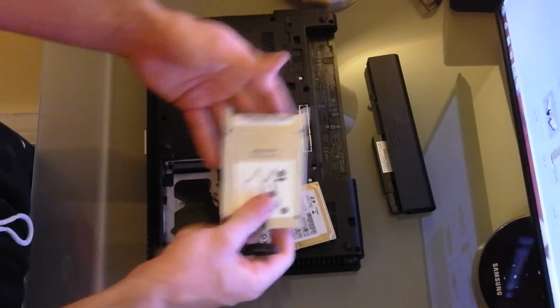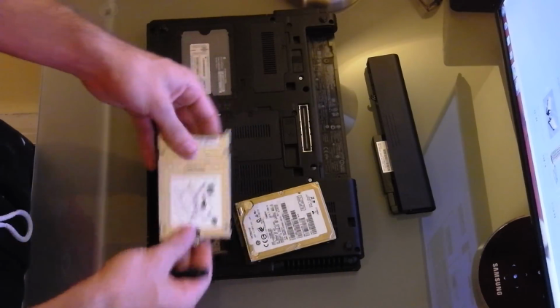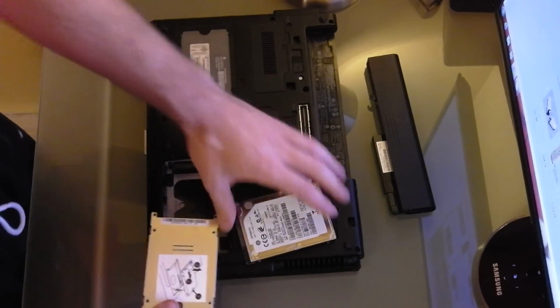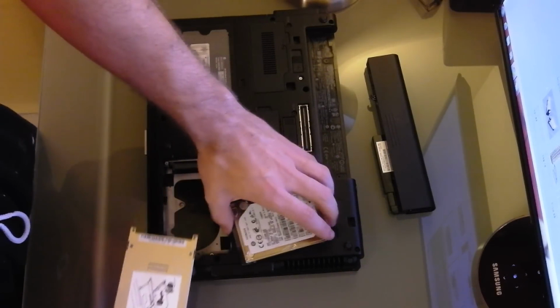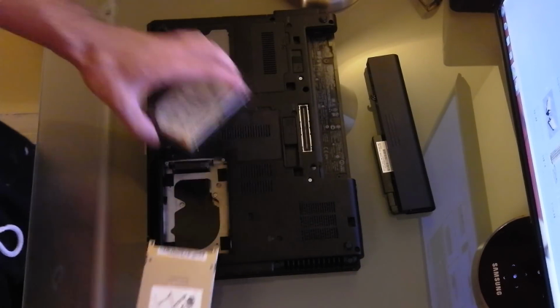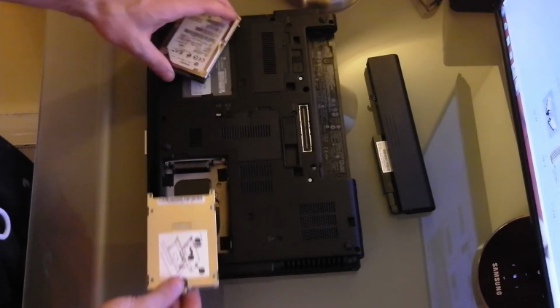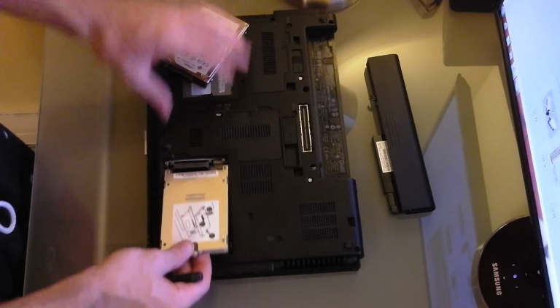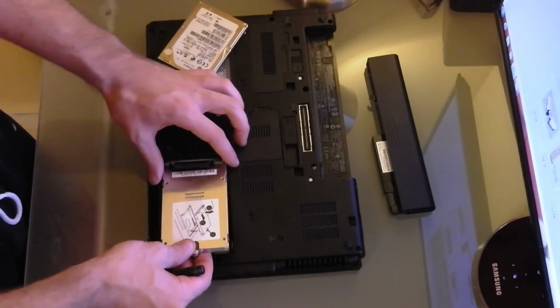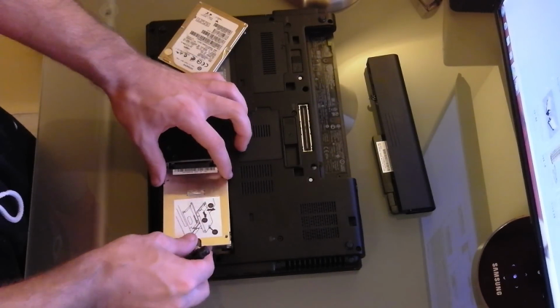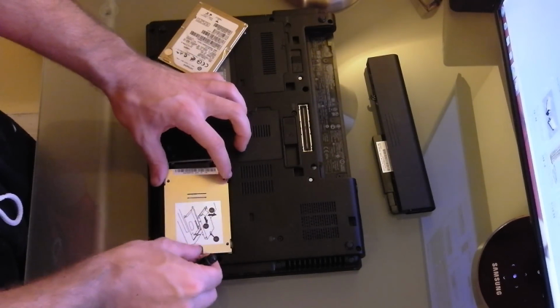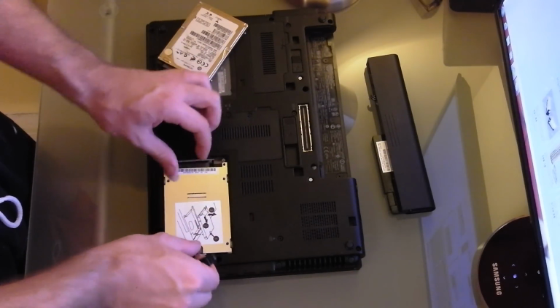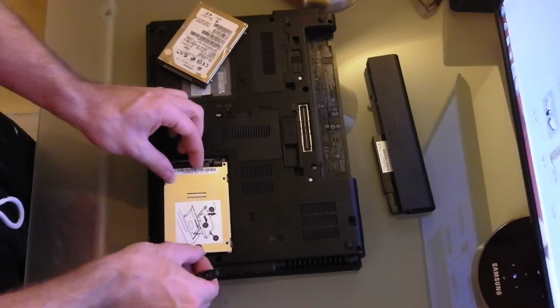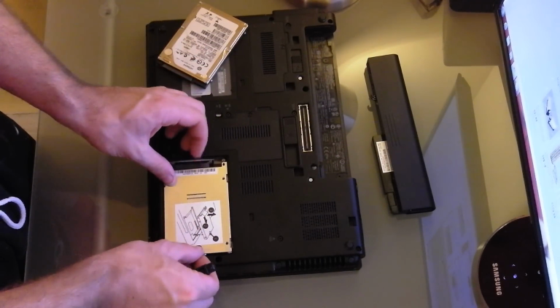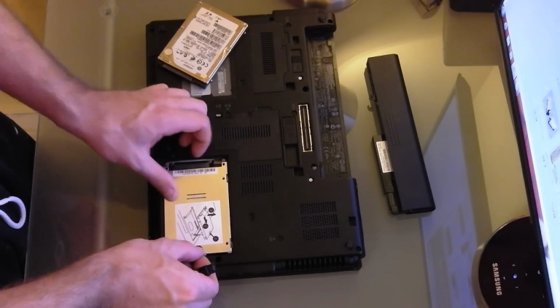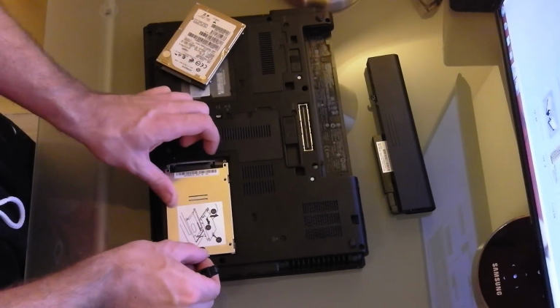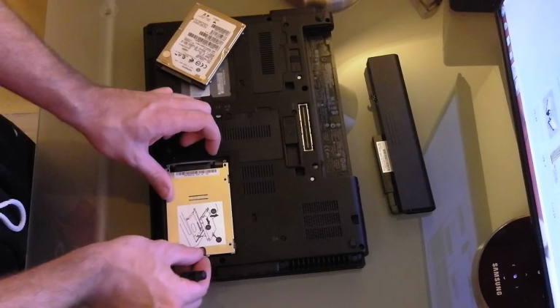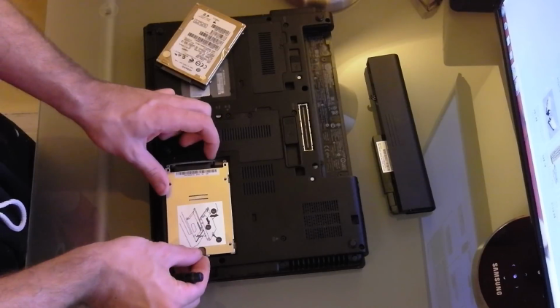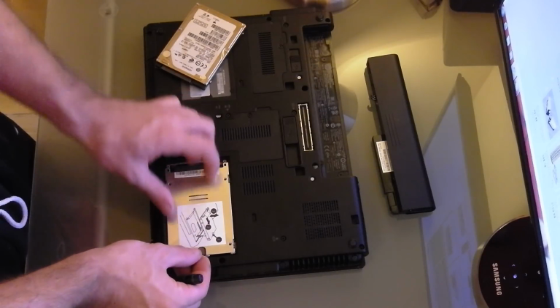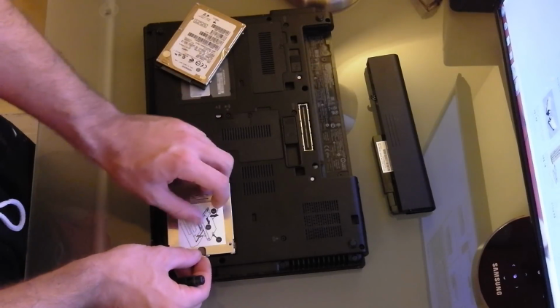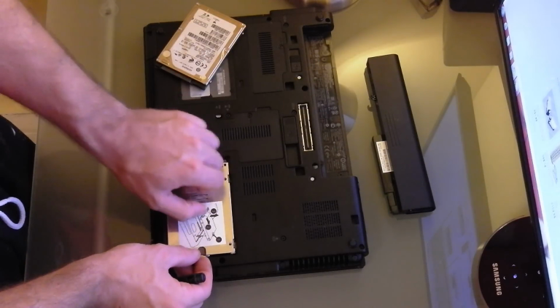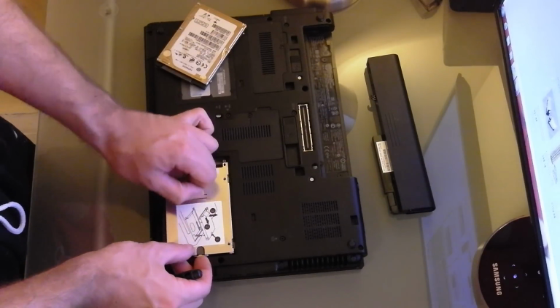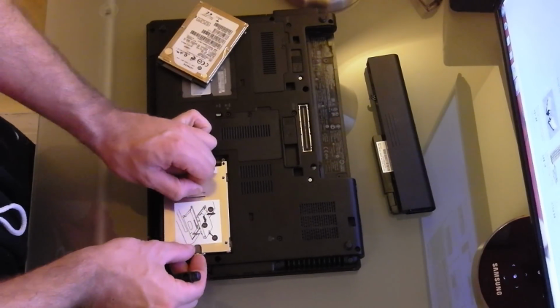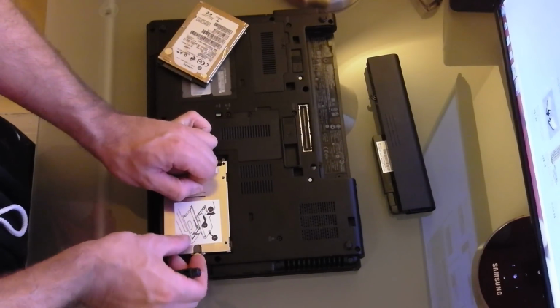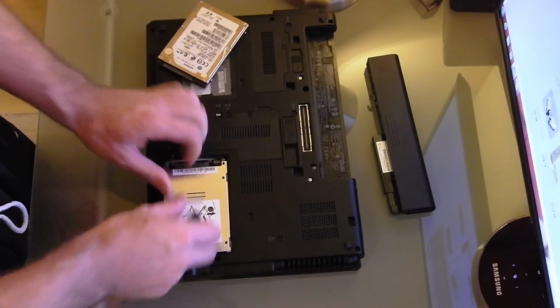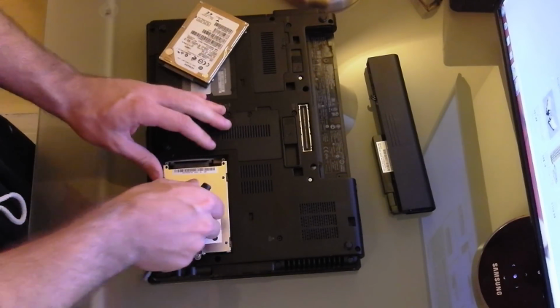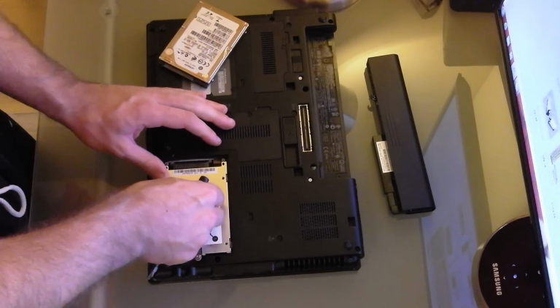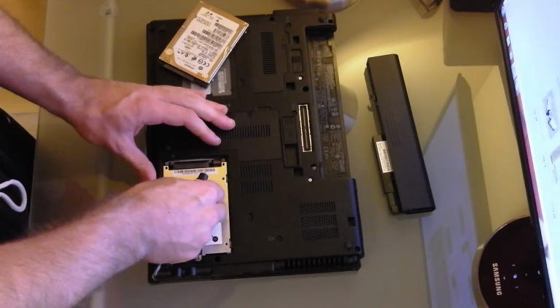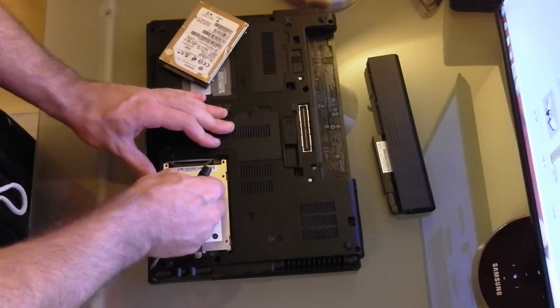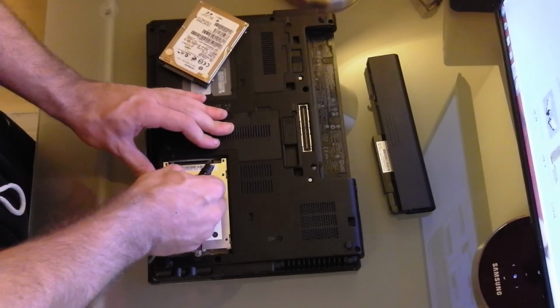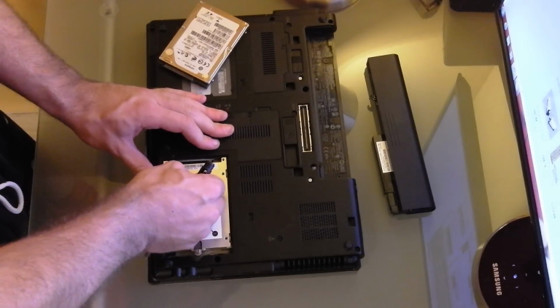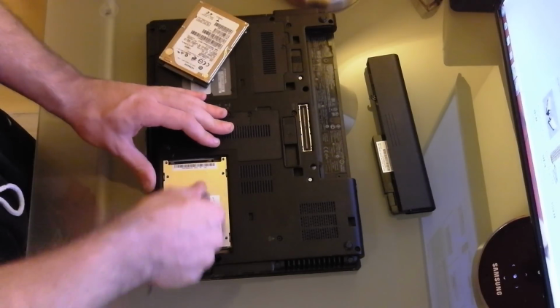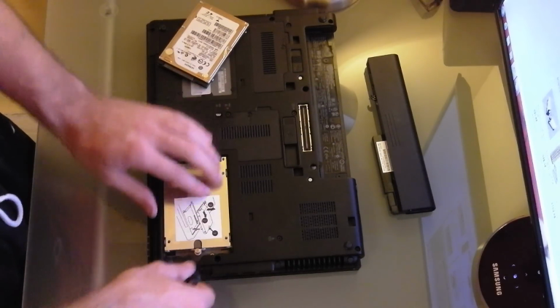Seated down in there, and just pull it down and over.